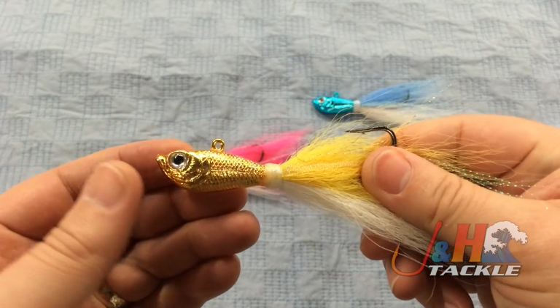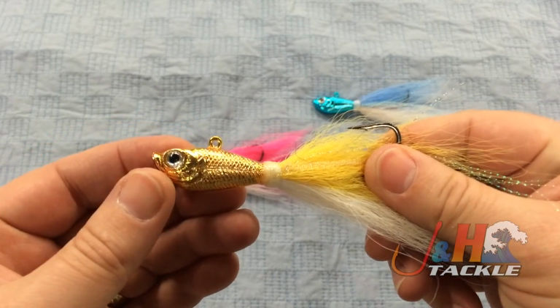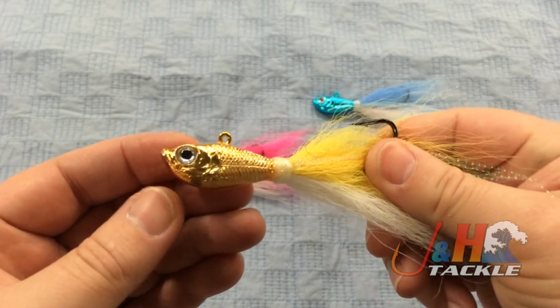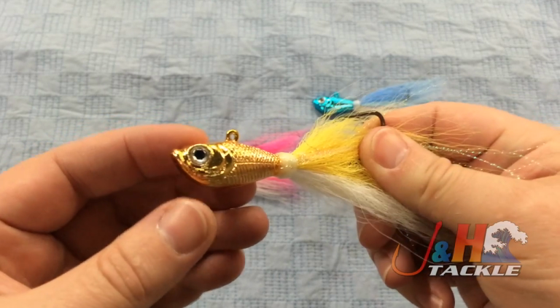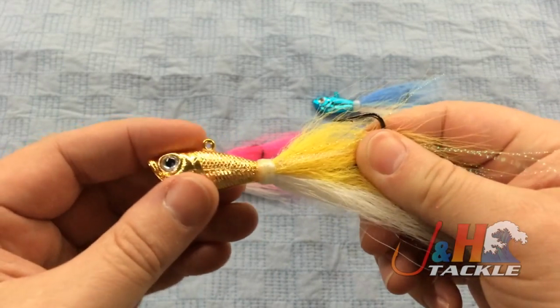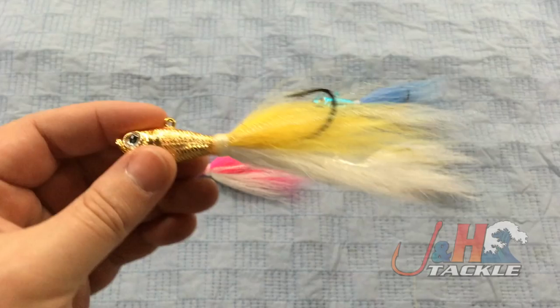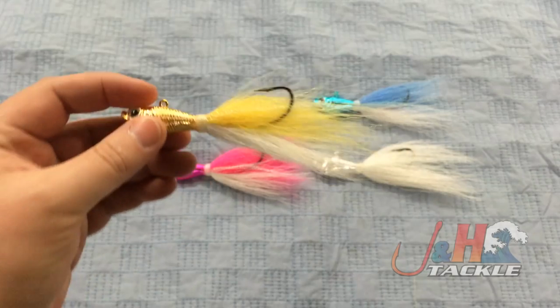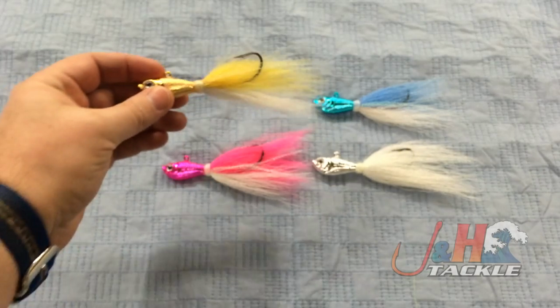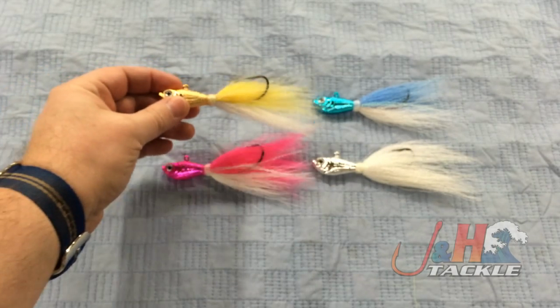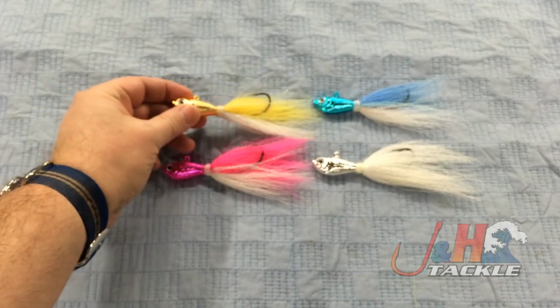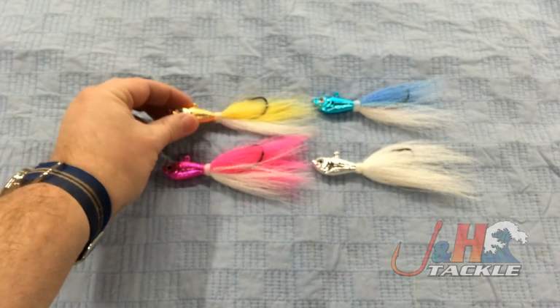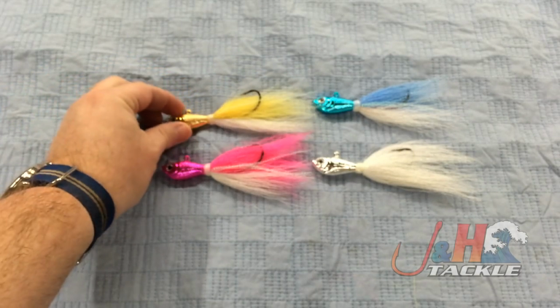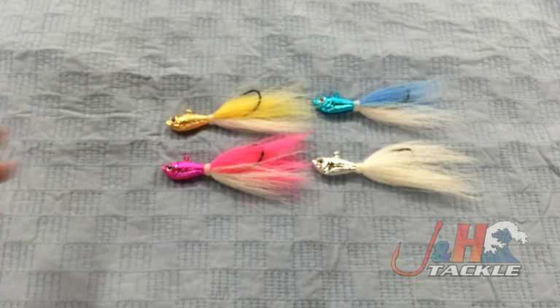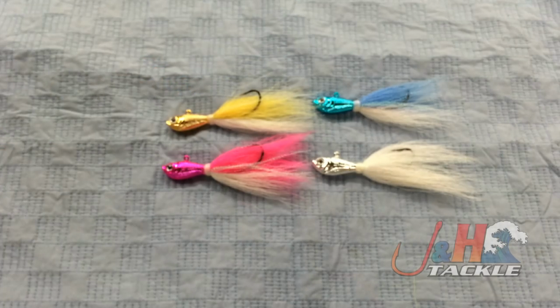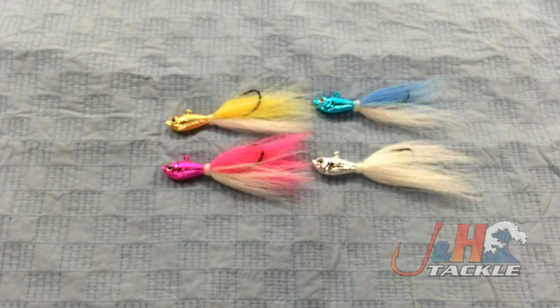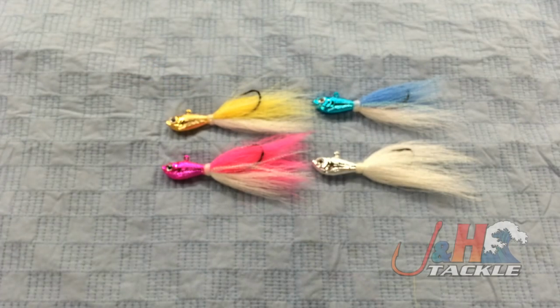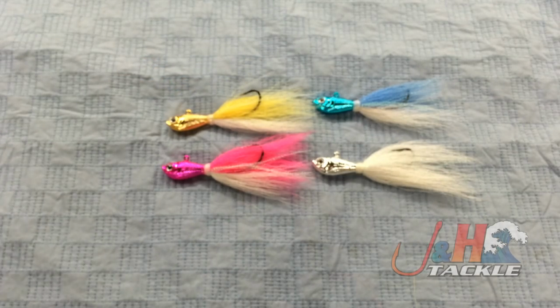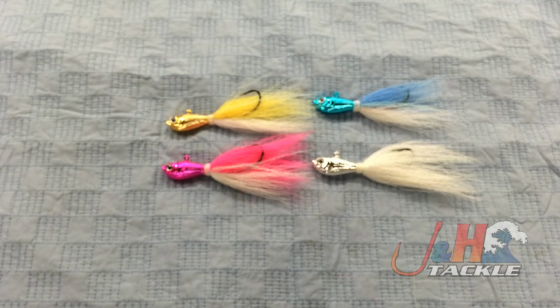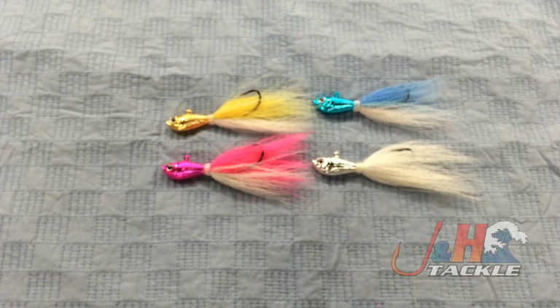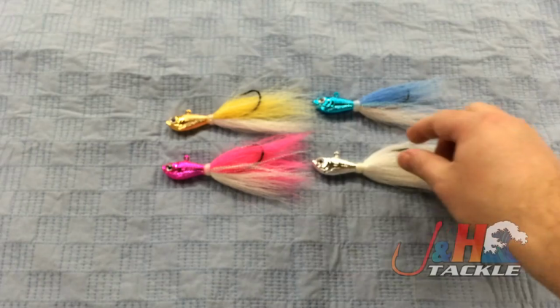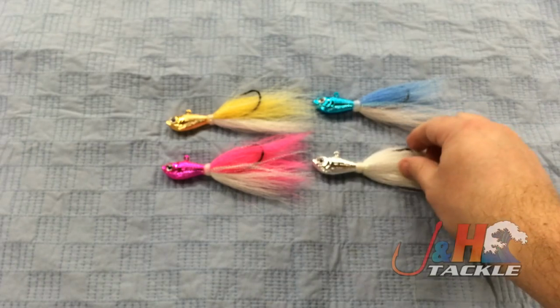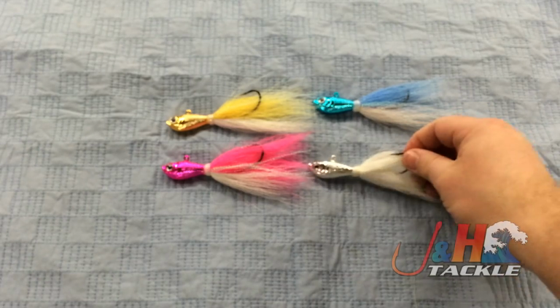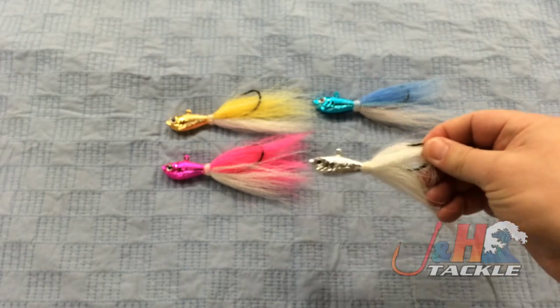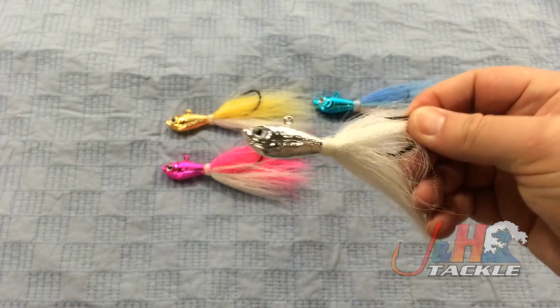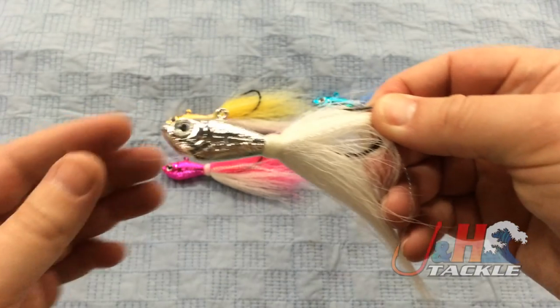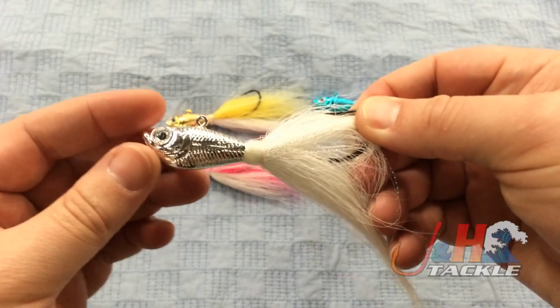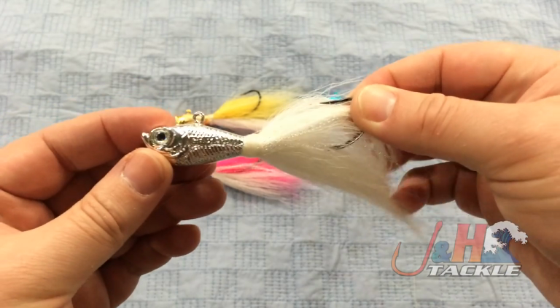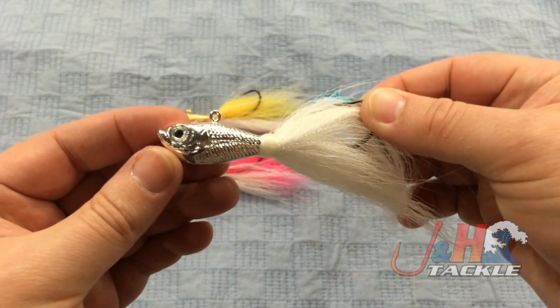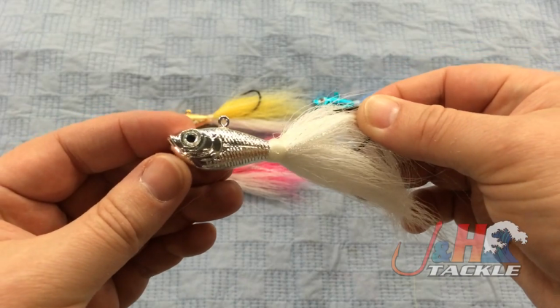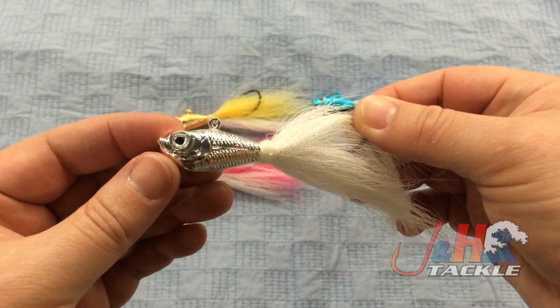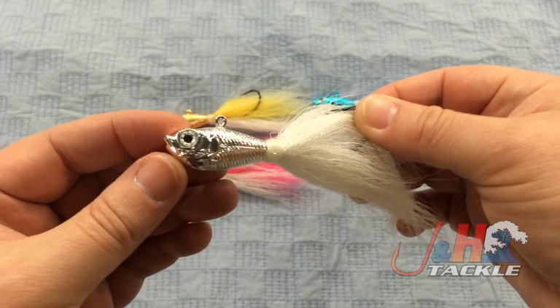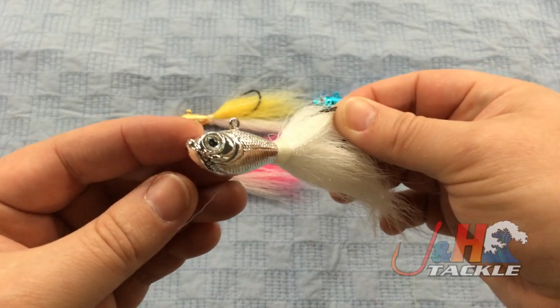They're just great and they're just gonna be real successful. So I think if you're fluke fishing this summer, you should definitely give one a try. They come in a lot of different sizes and they're just a really great bucktail for jigging up and down for fluke.